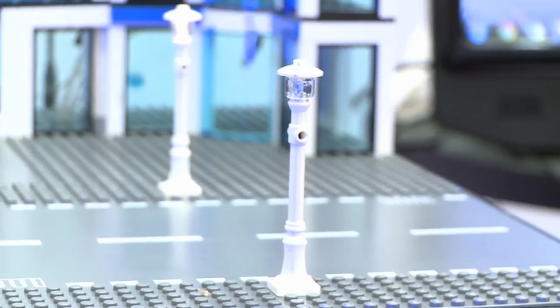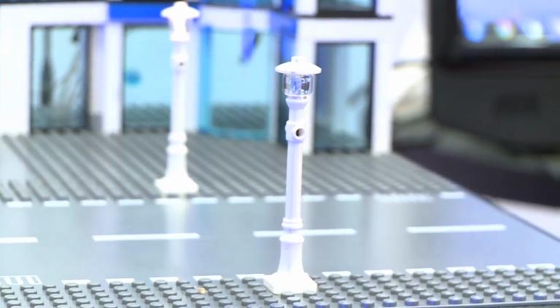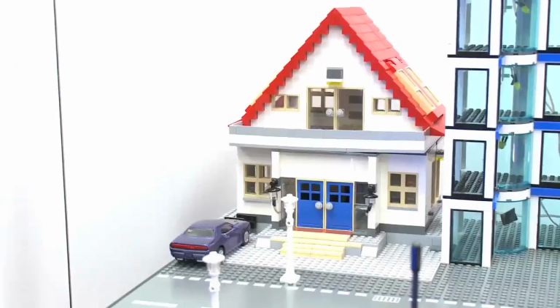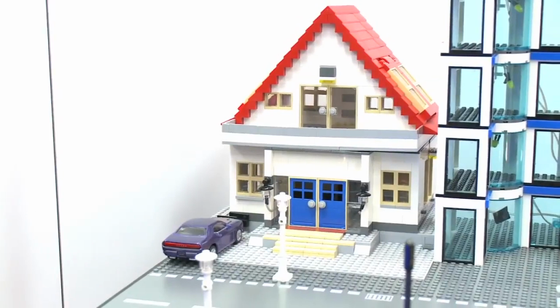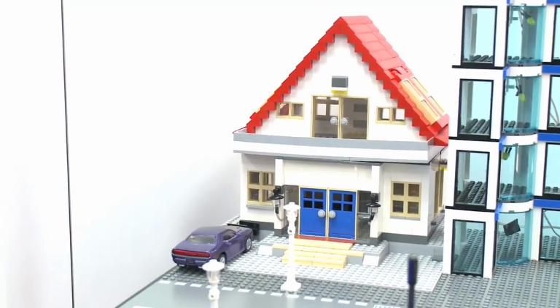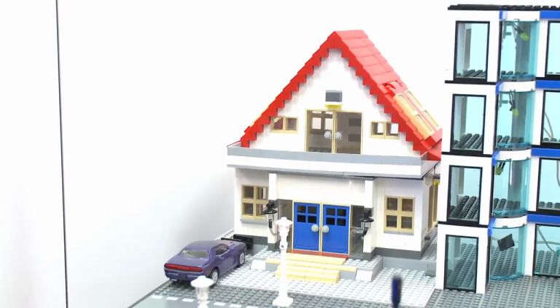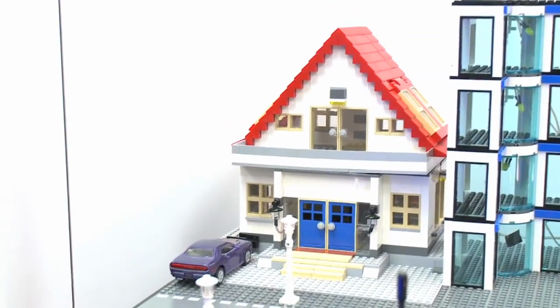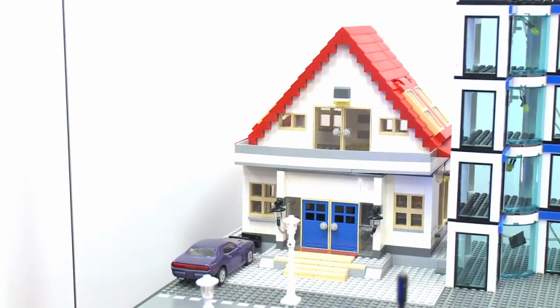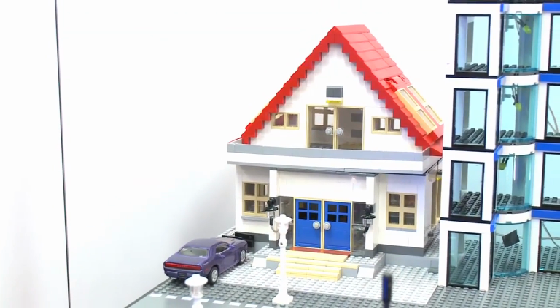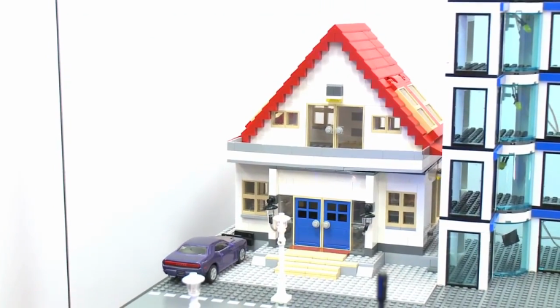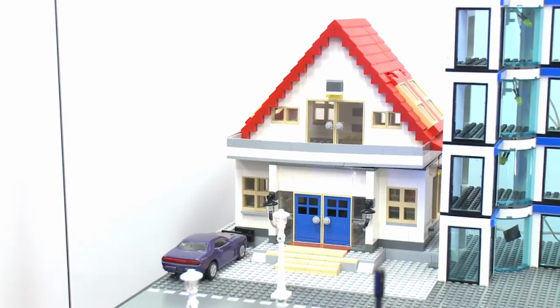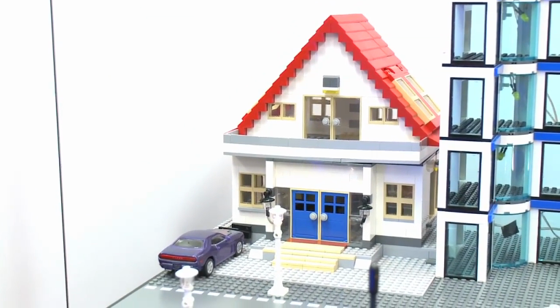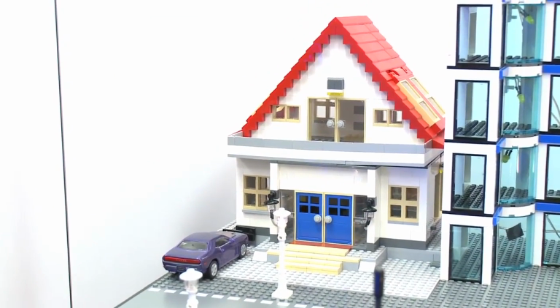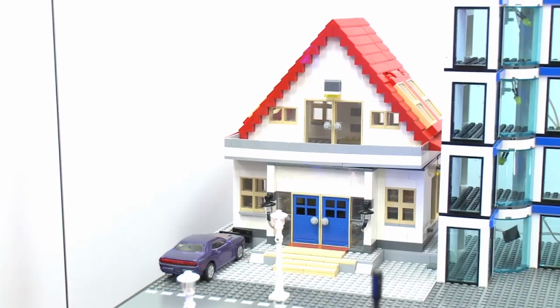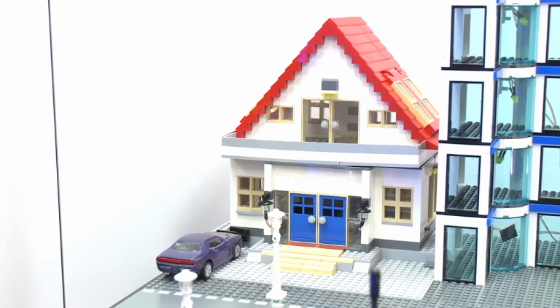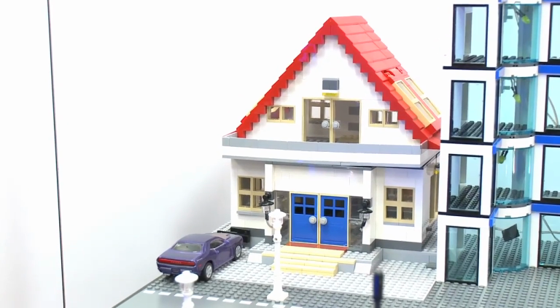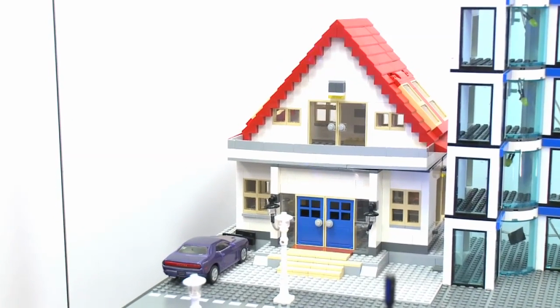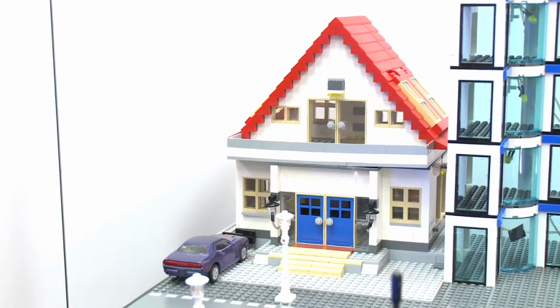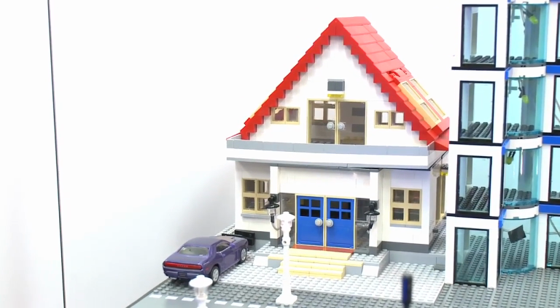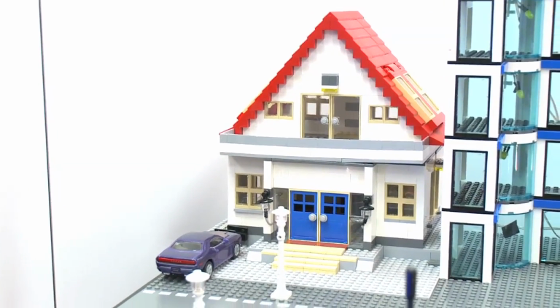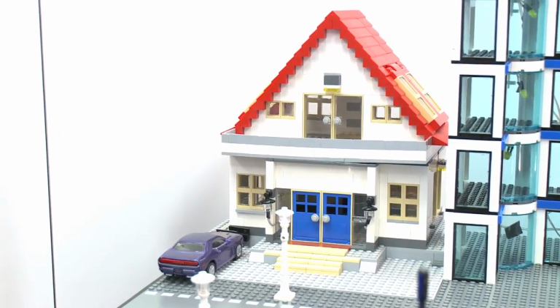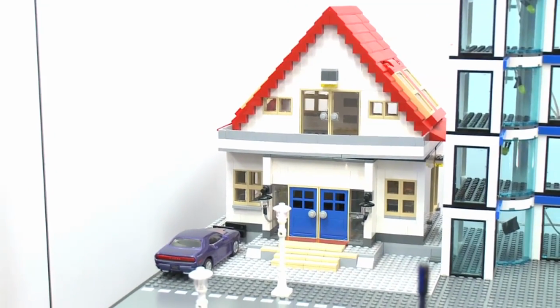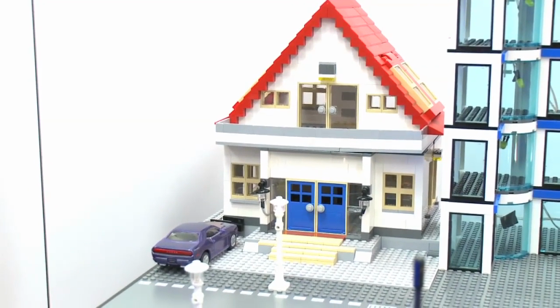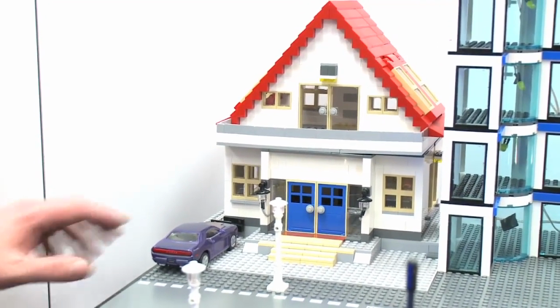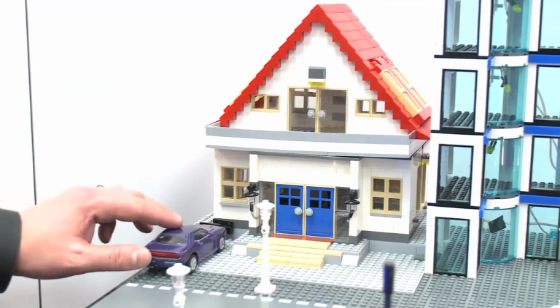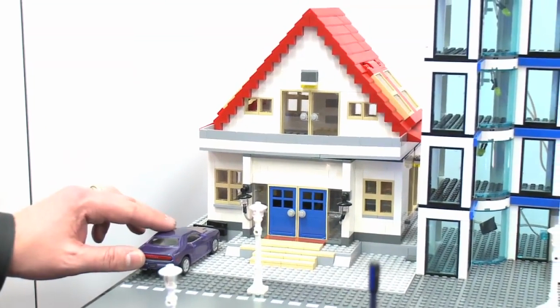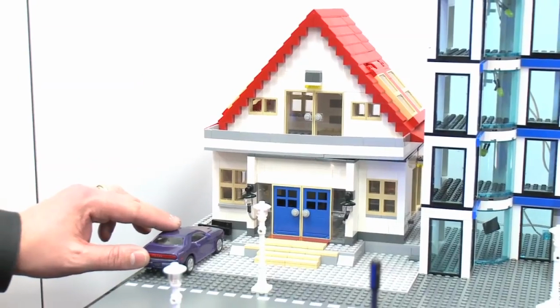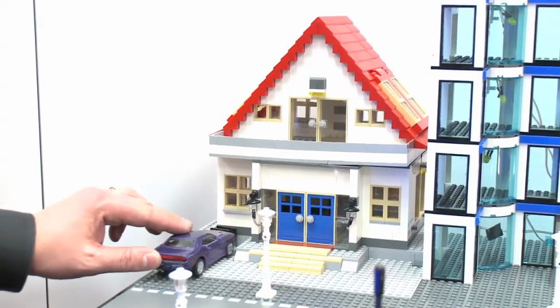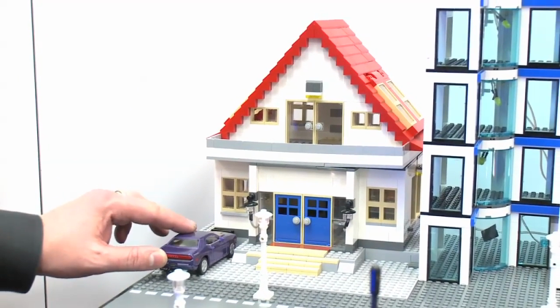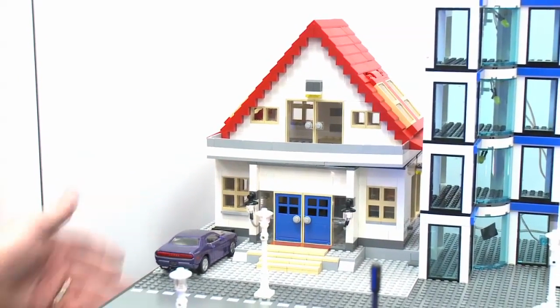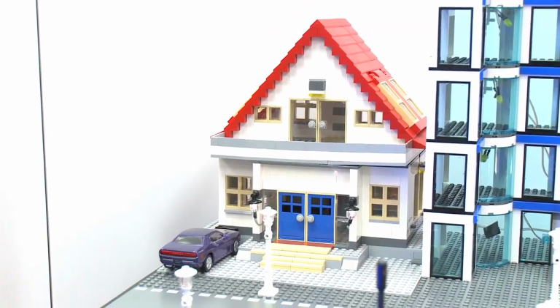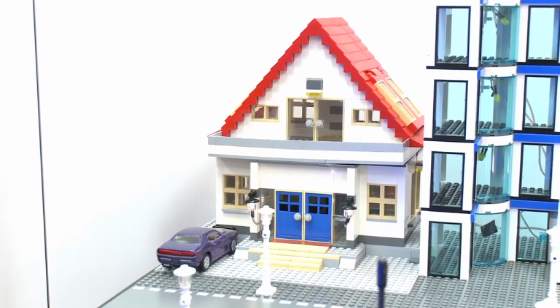That's really neat. This demo also includes one application which is for home automation, where you can actually, when you try to pull in the car, it turns on the lights that are there on the outside, which you can just see there.